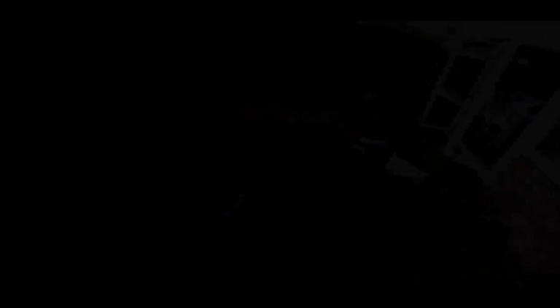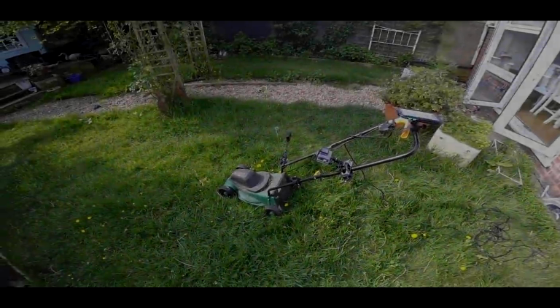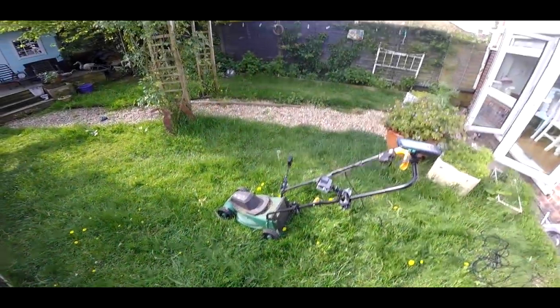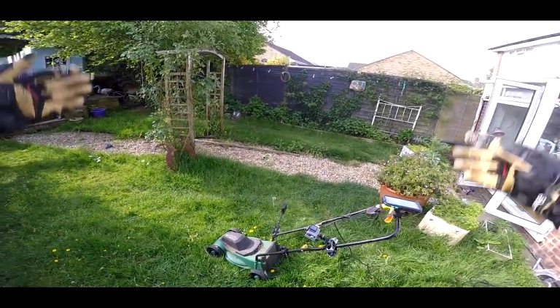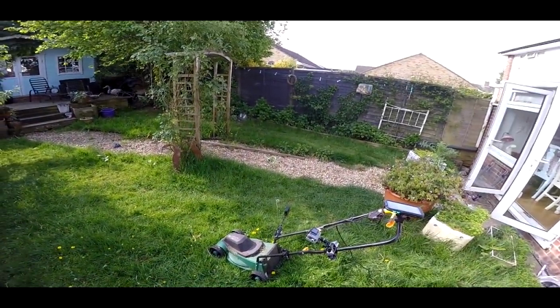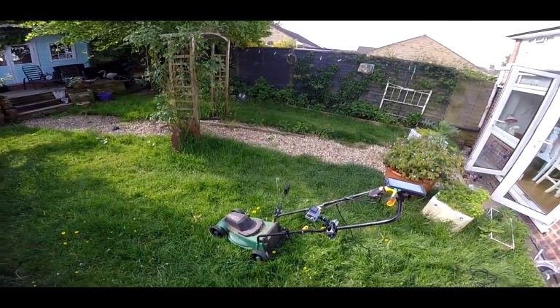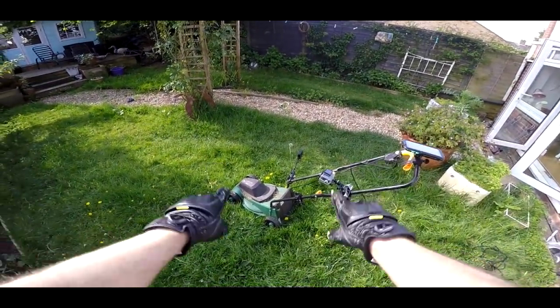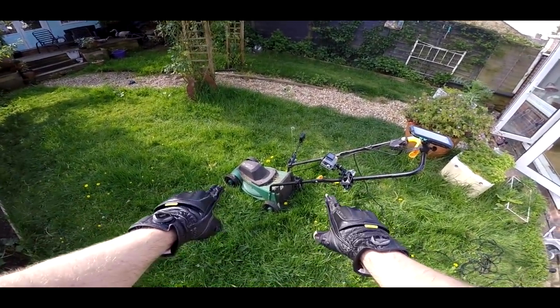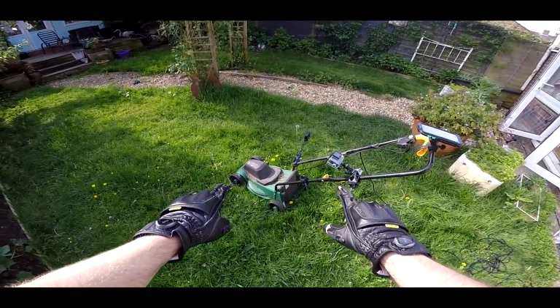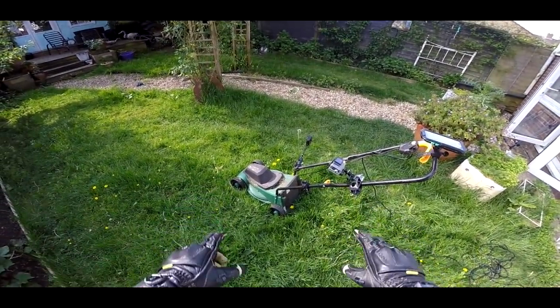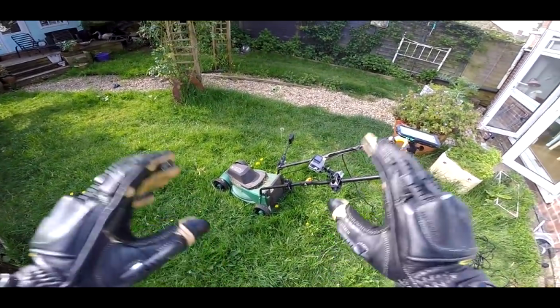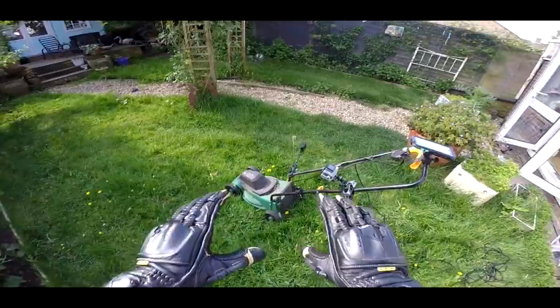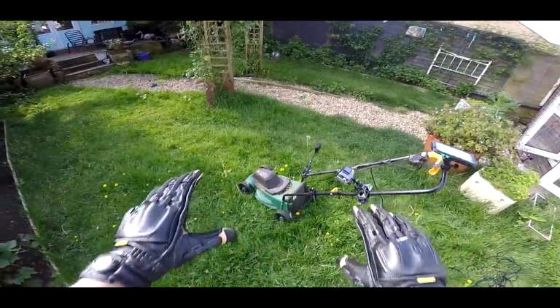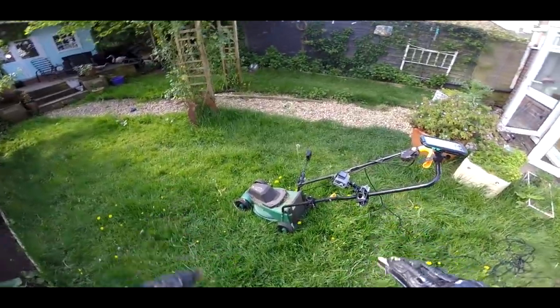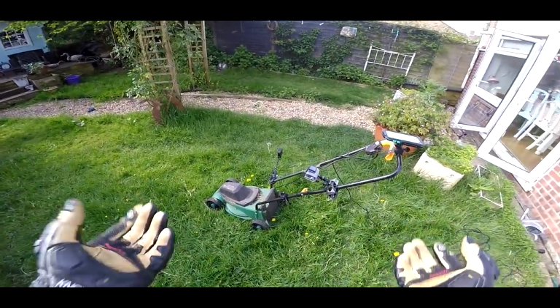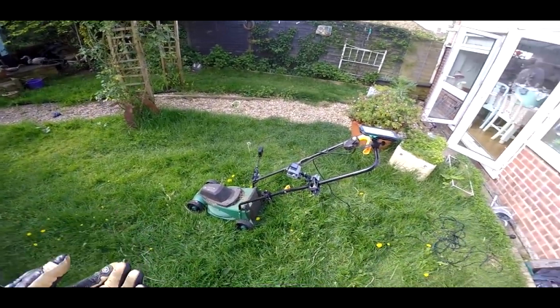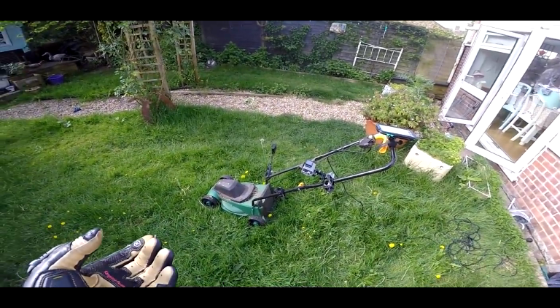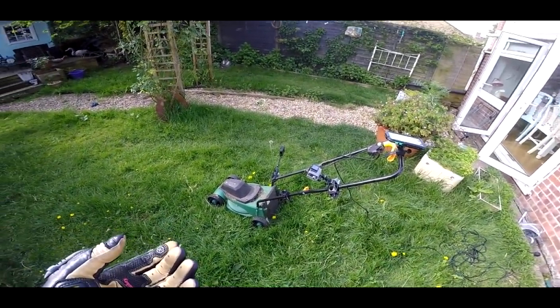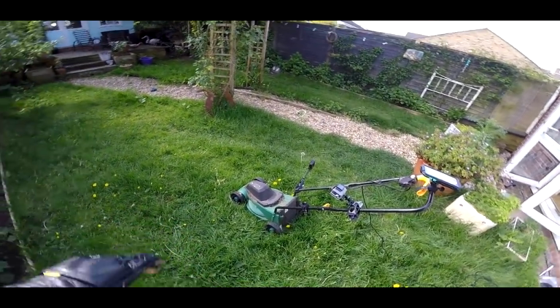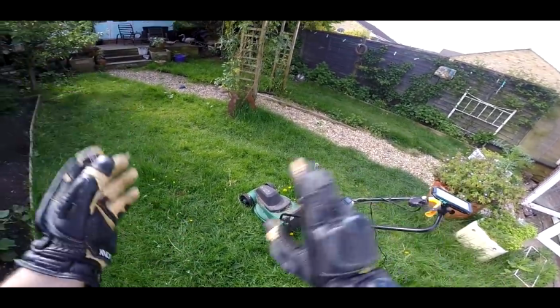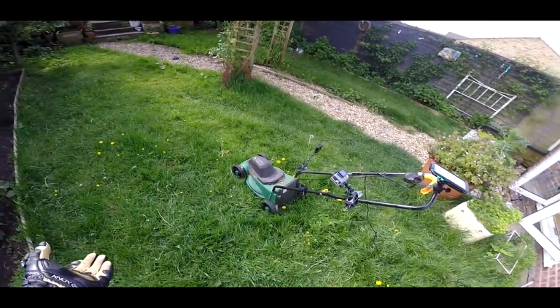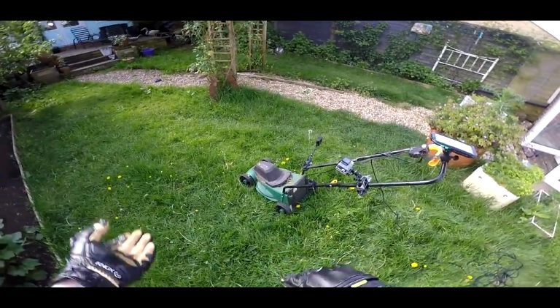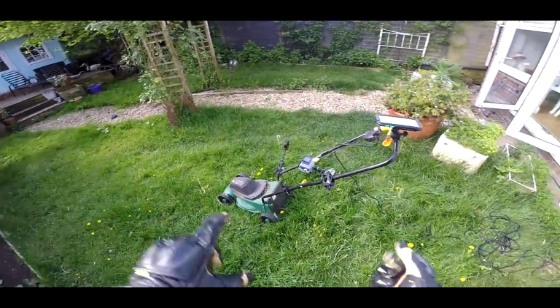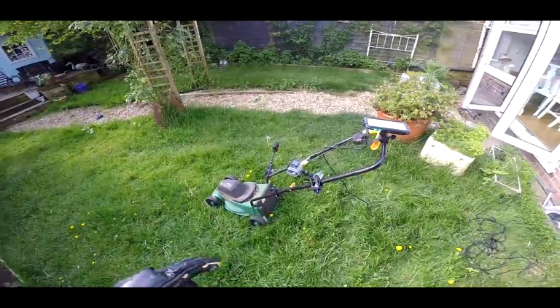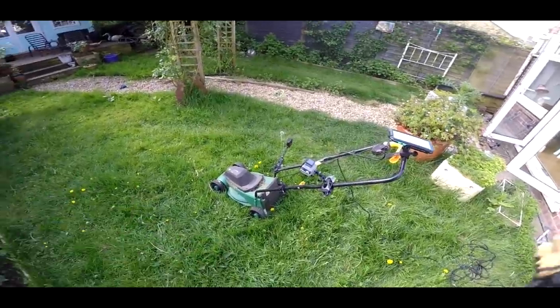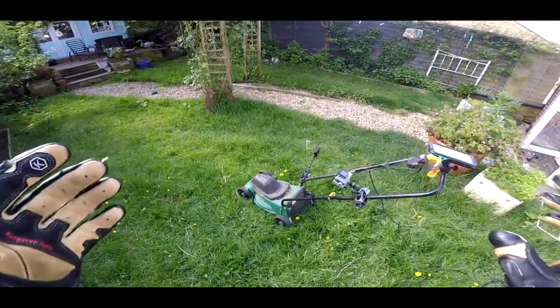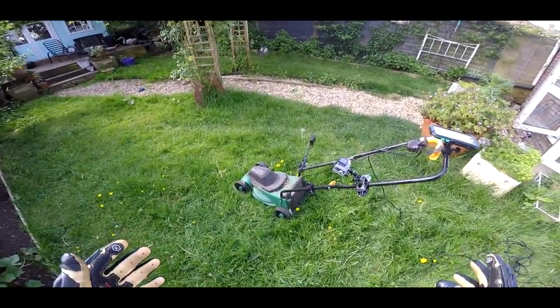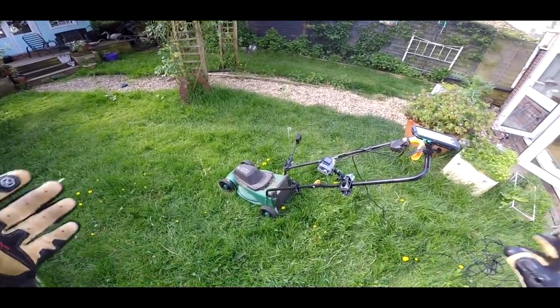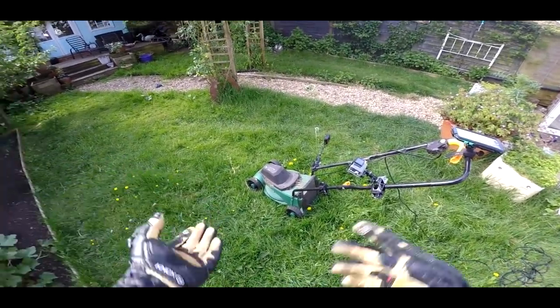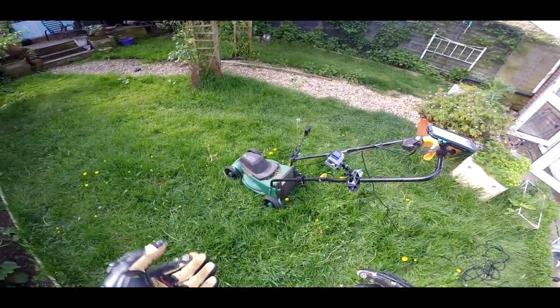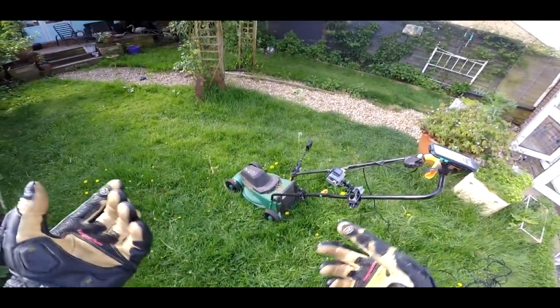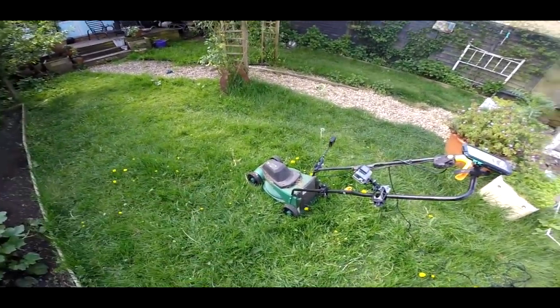Welcome along guys. We've got a beautiful day and today I am riding something a little bit different. I've had a lot of questions from people saying should they go electric, should they go petrol, should they go new or should they get more of a classic machine.